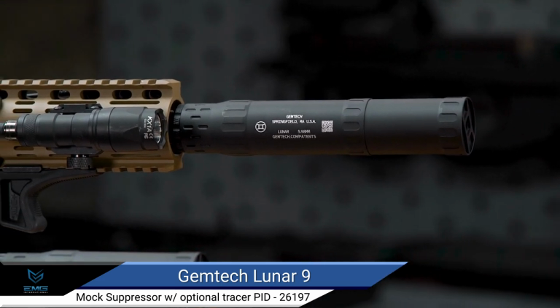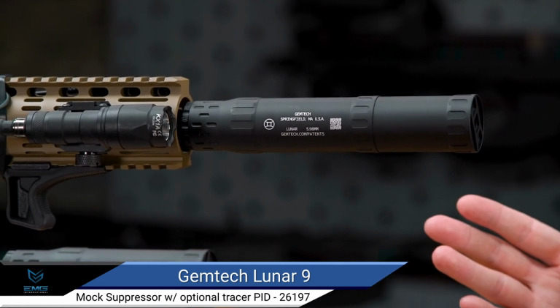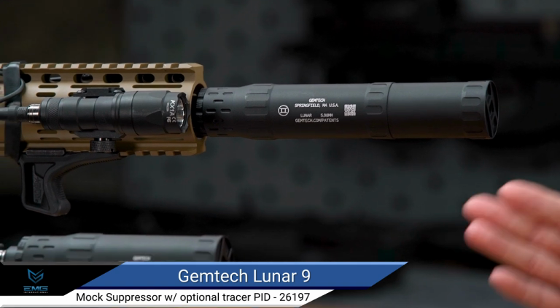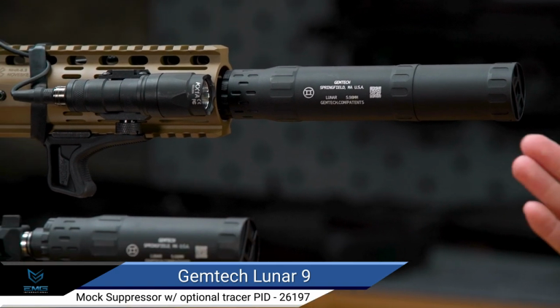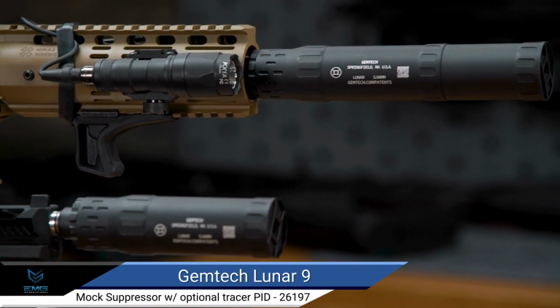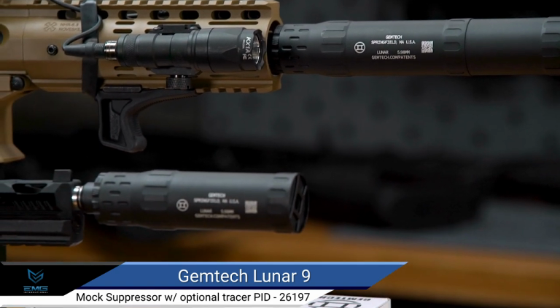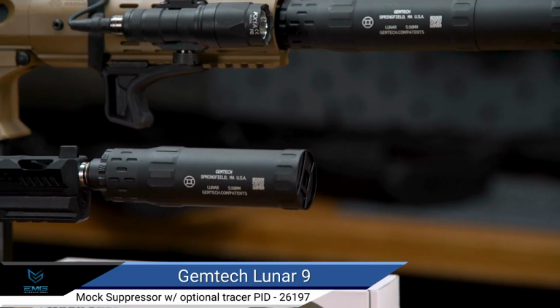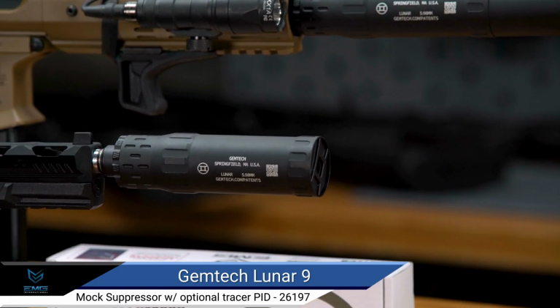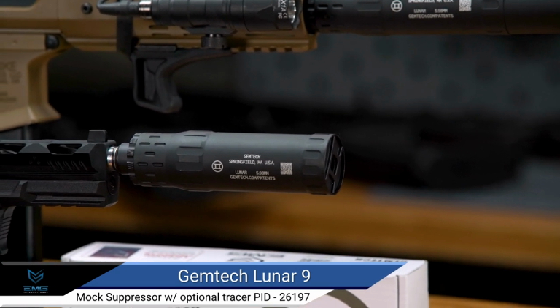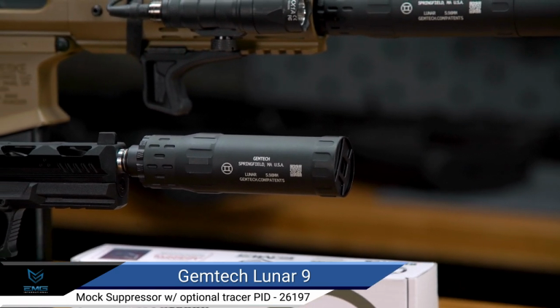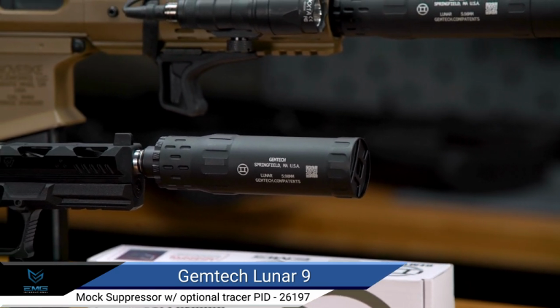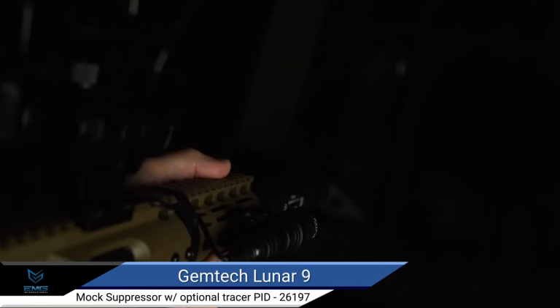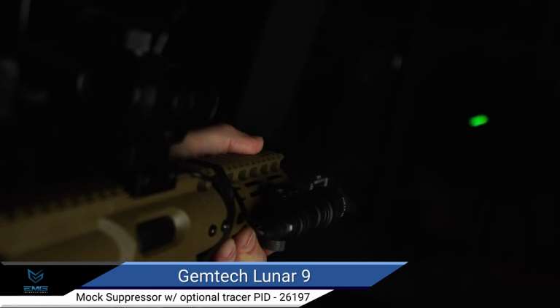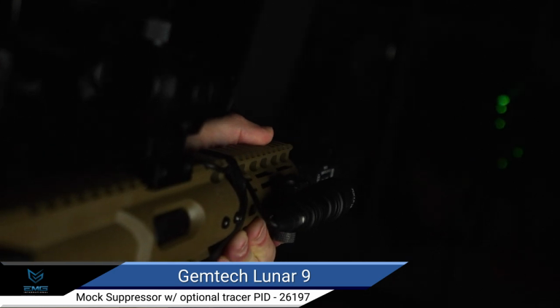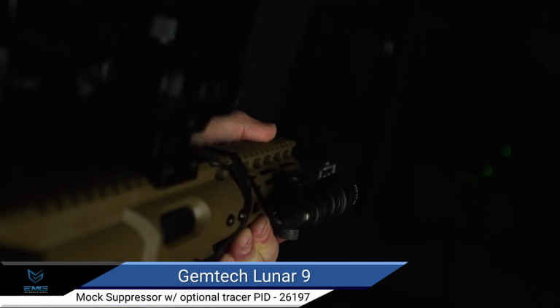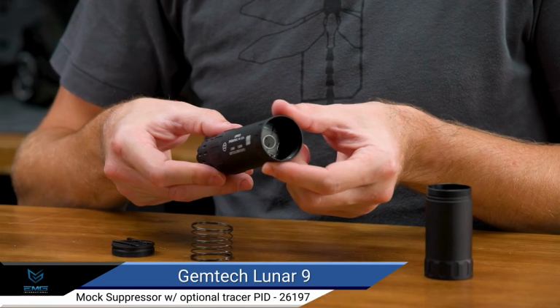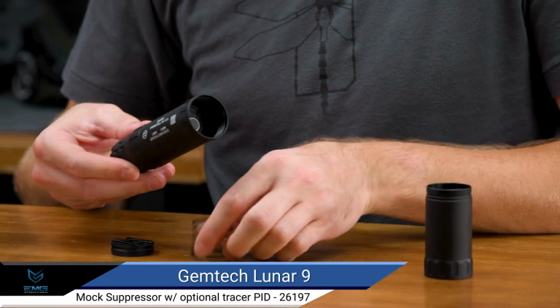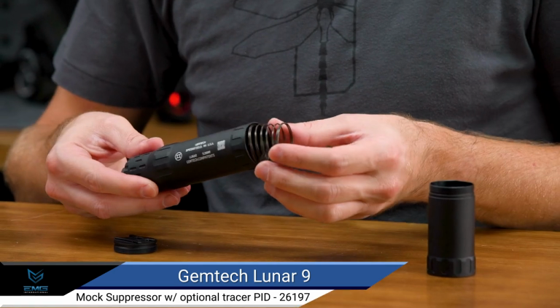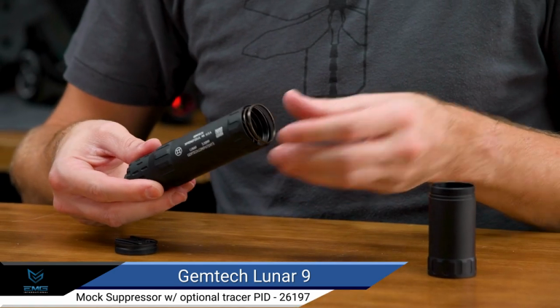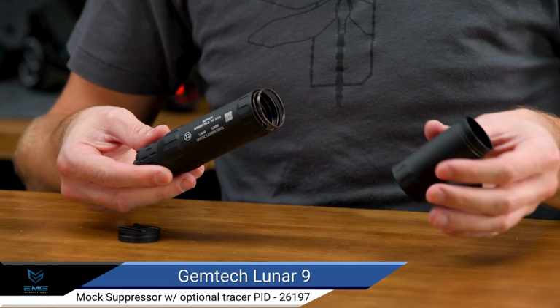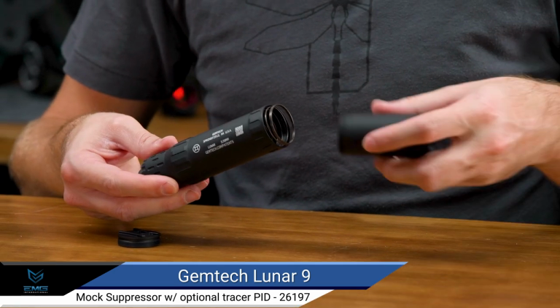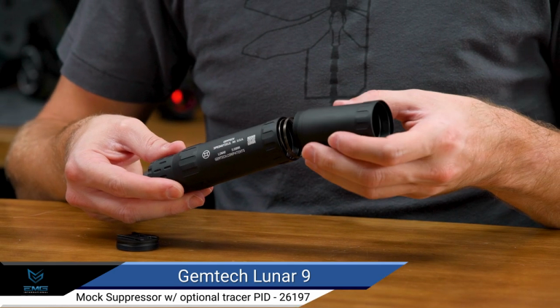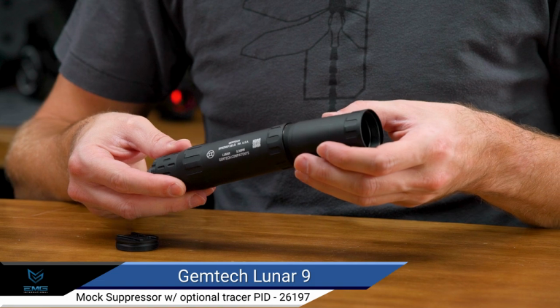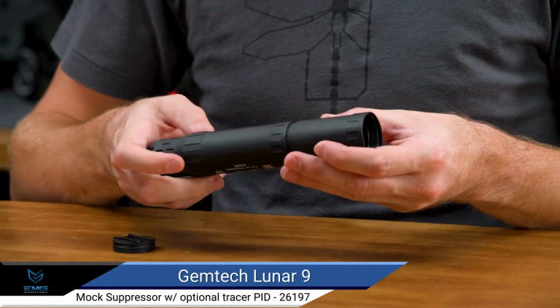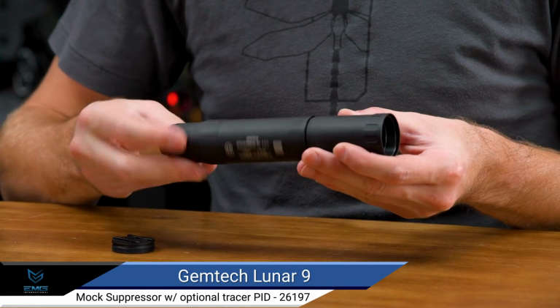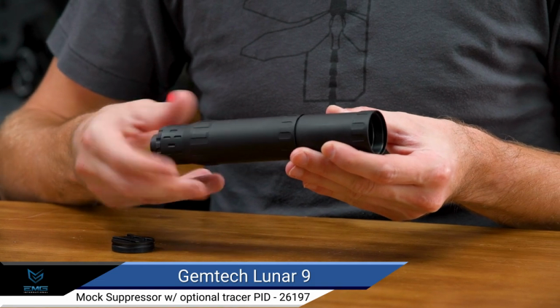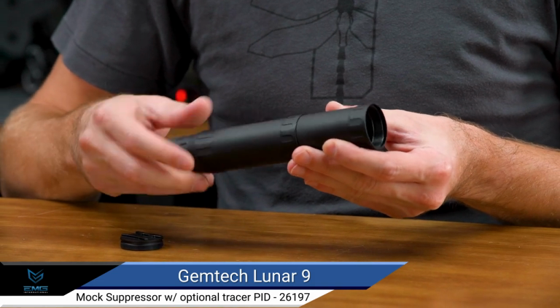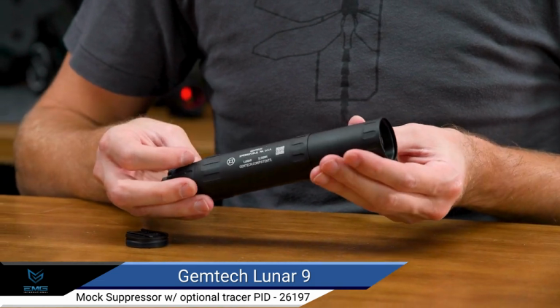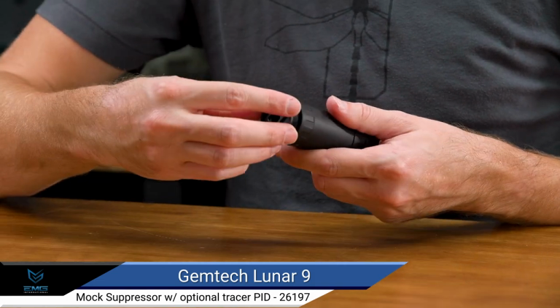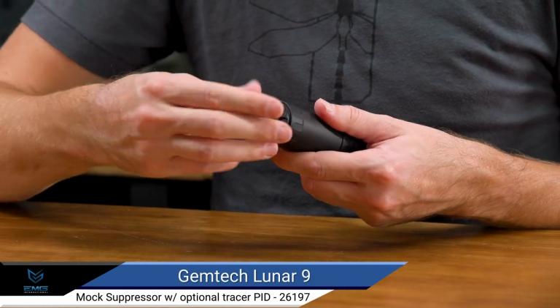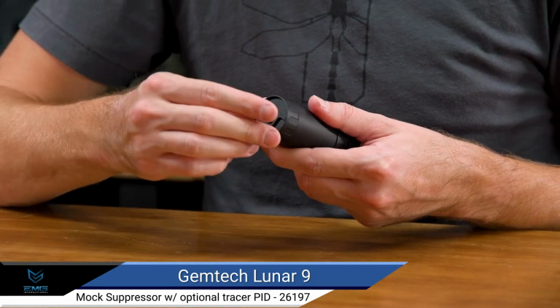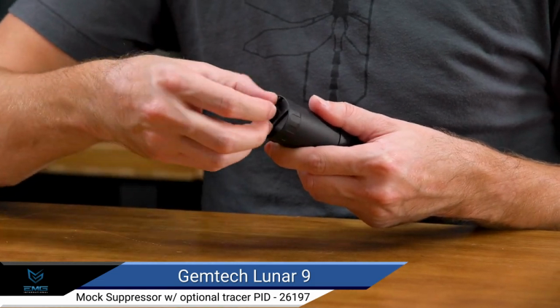This mock suppressor adds a custom touch to your Airsoft gun and the option for tracer rounds. Available with or without an AT2000R tracer unit pre-installed, the Airsoft Lunar 9 features the same awesome convertibility as the real Gemtech Lunar 9.